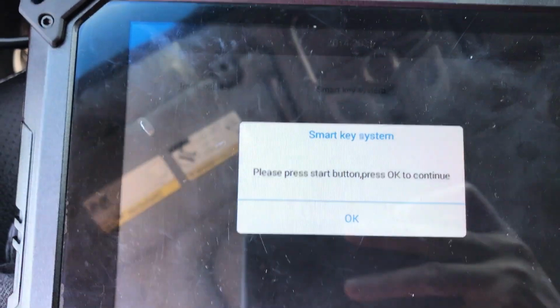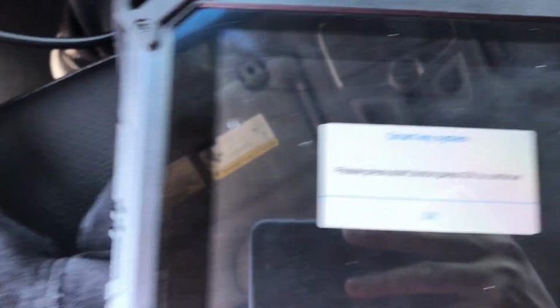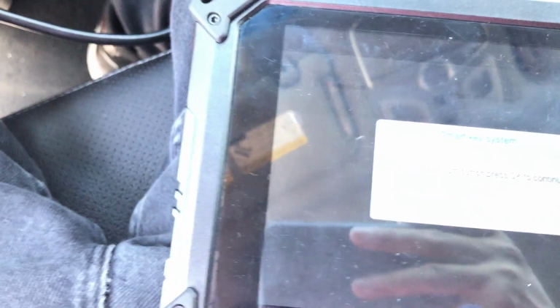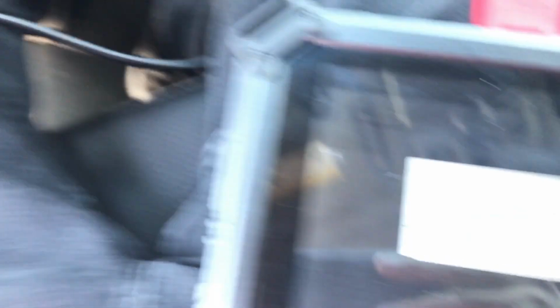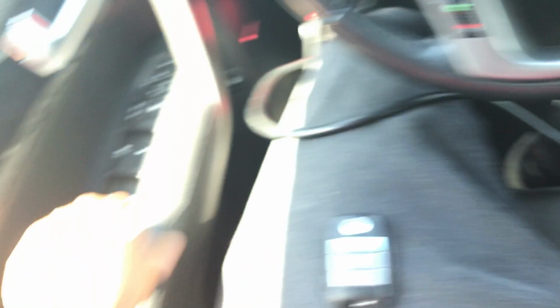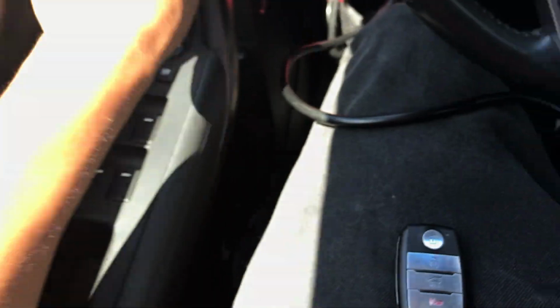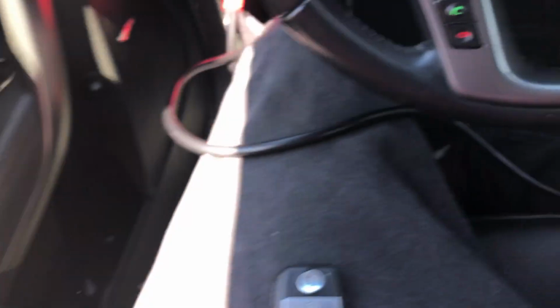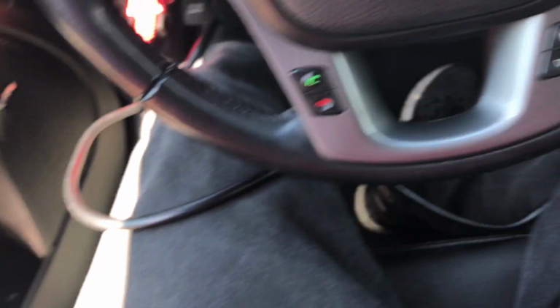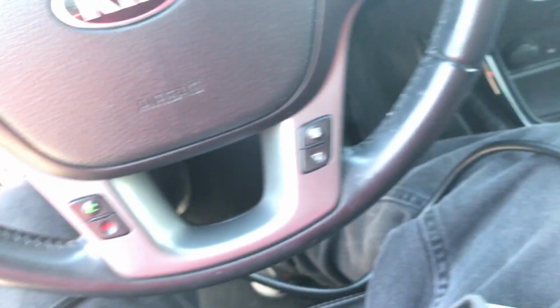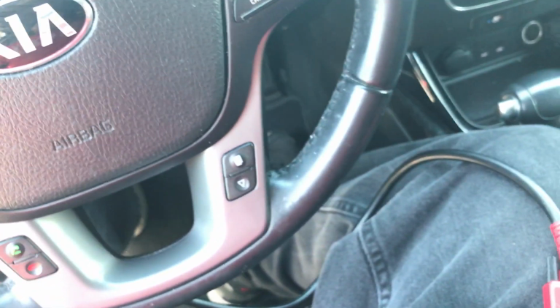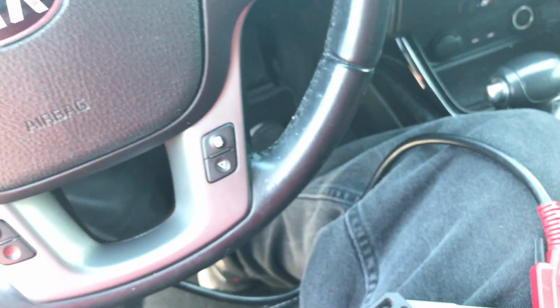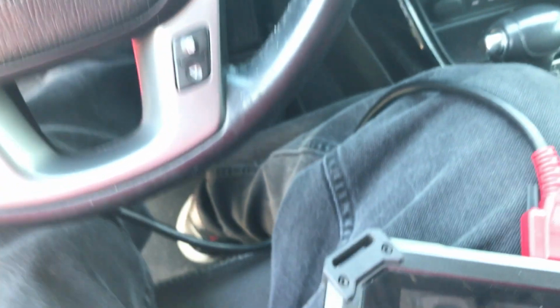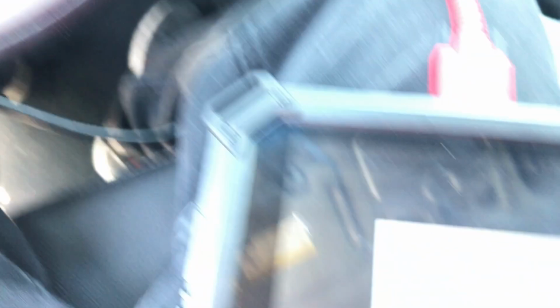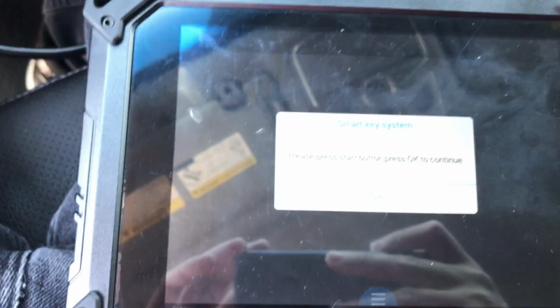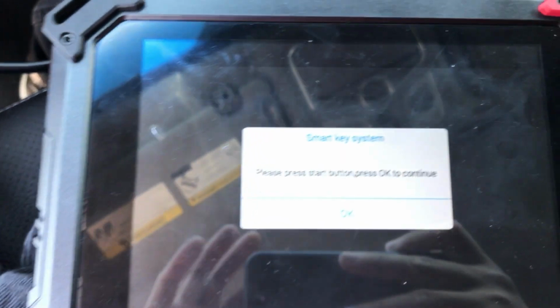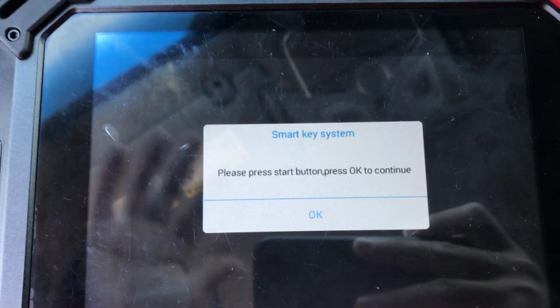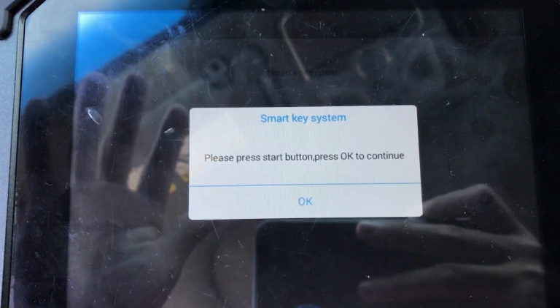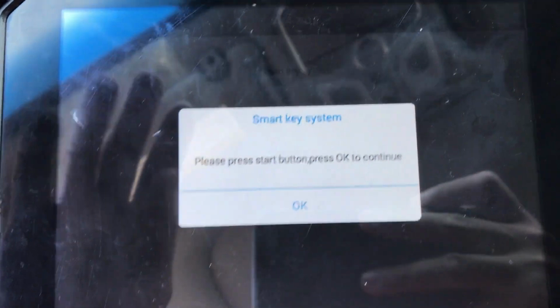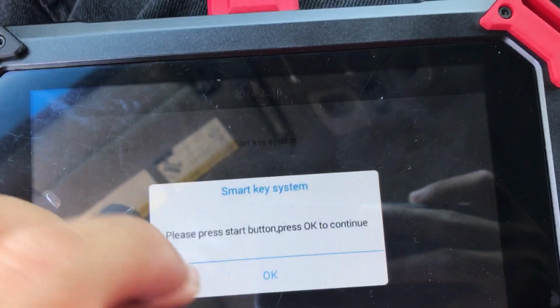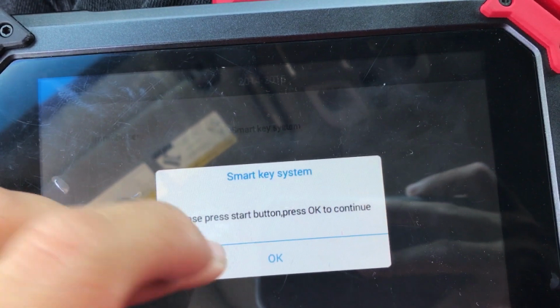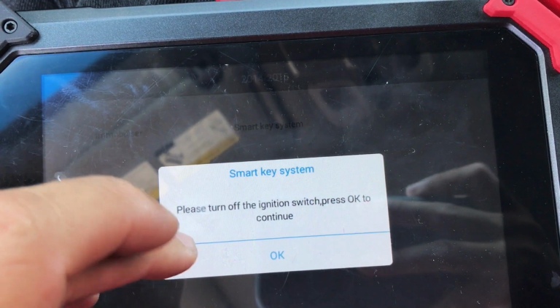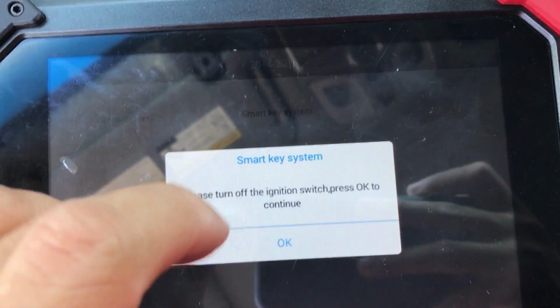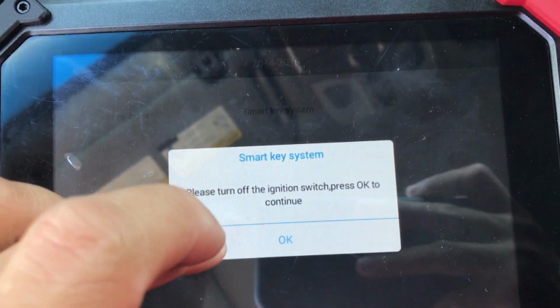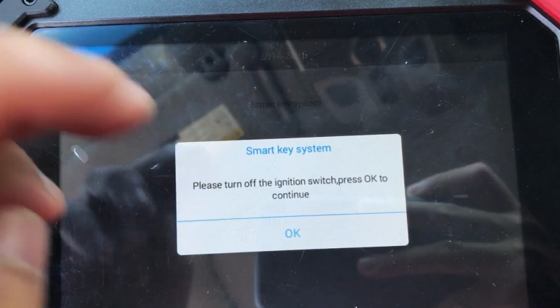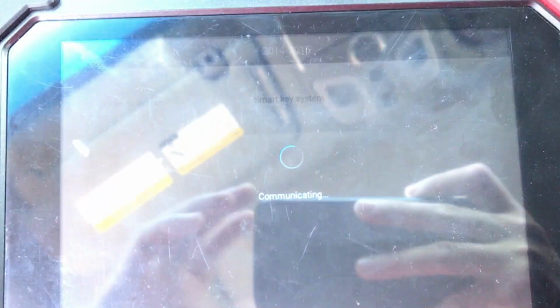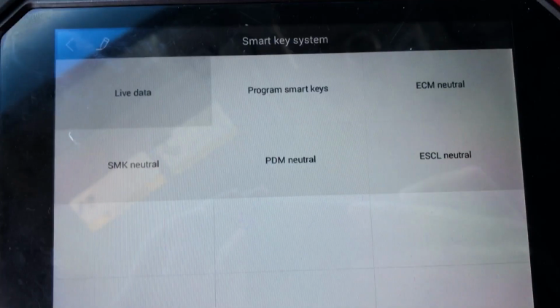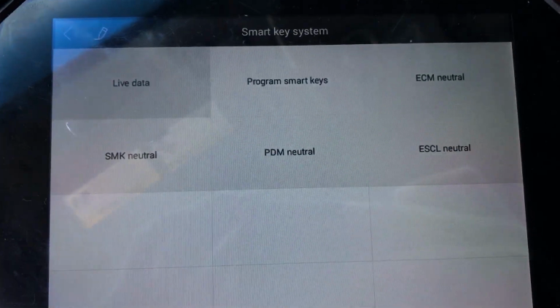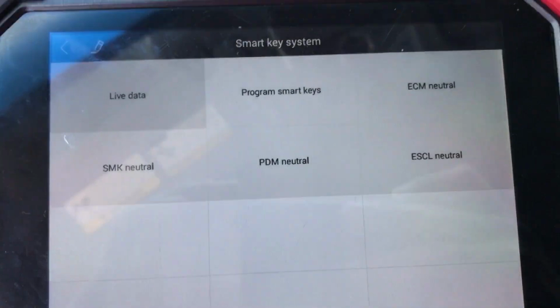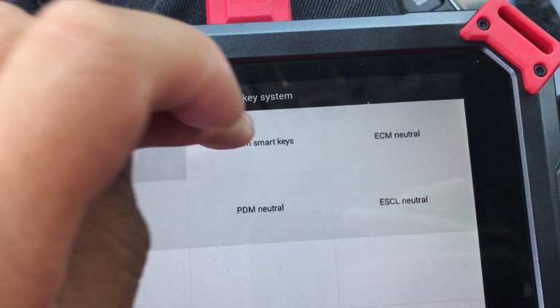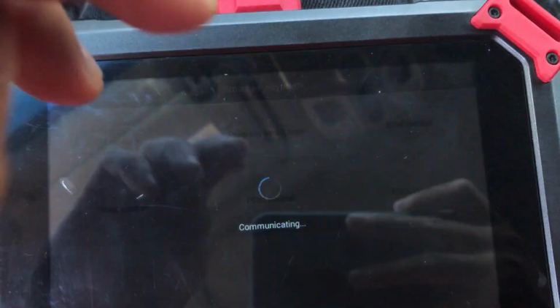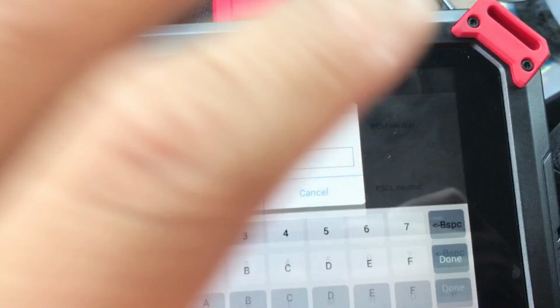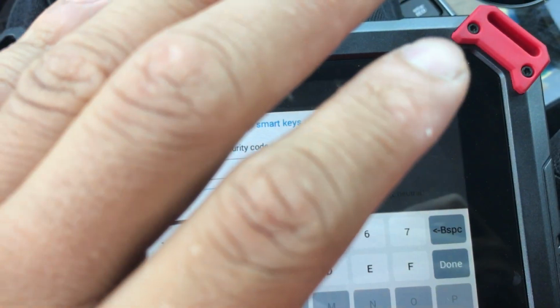Just open and close the door. Press on the brake pedal. Disregard this one, disregard this one as well. Just press OK. Program SmartKey.